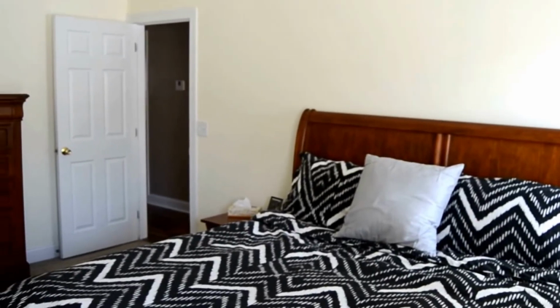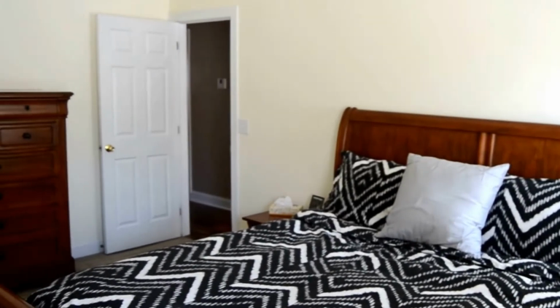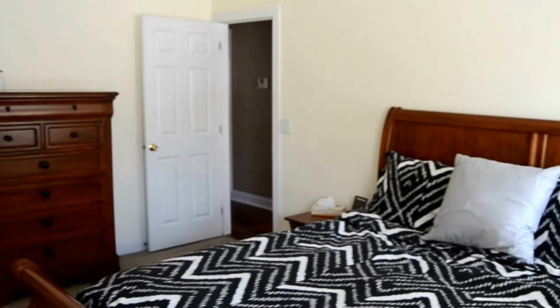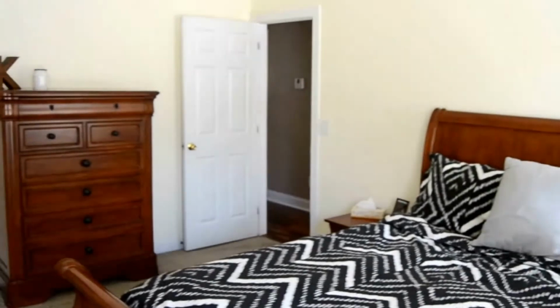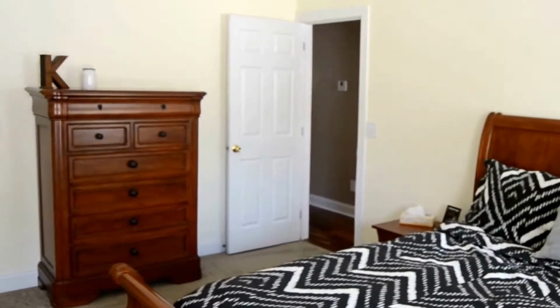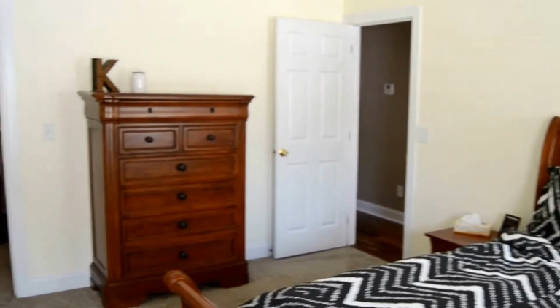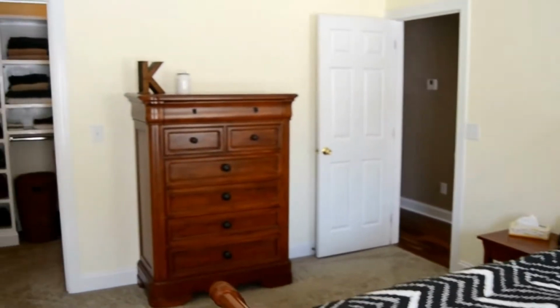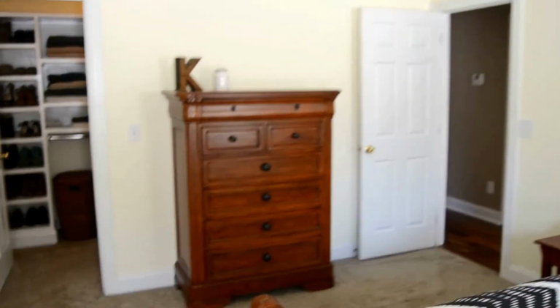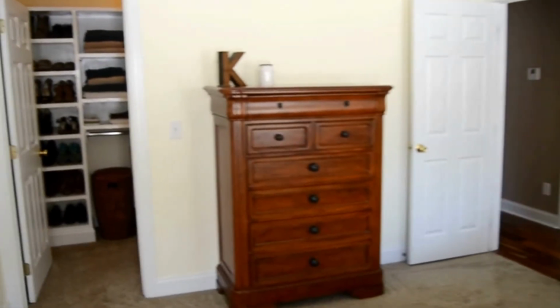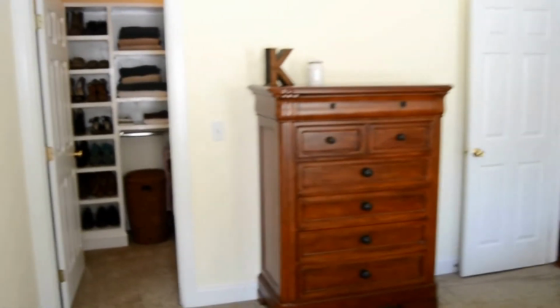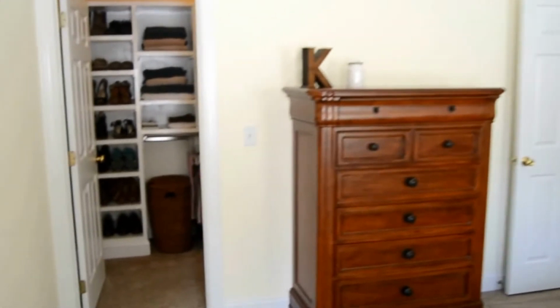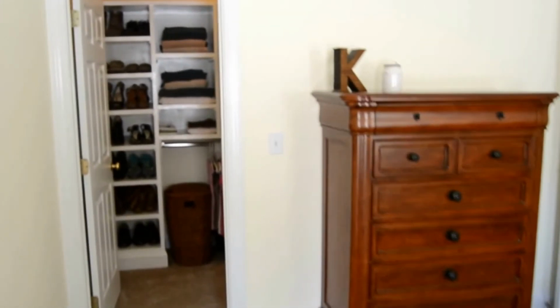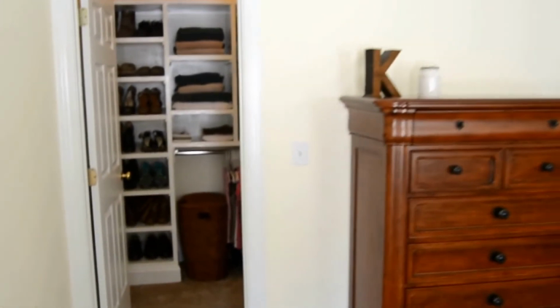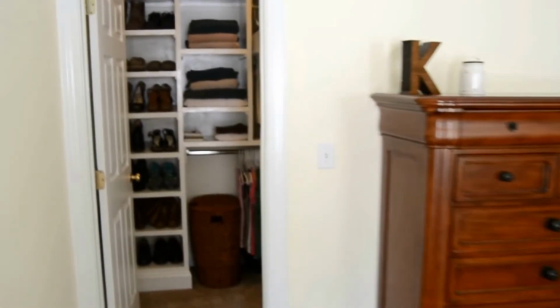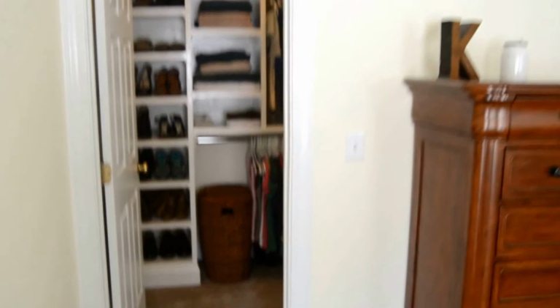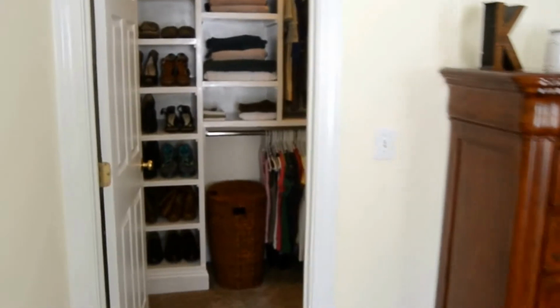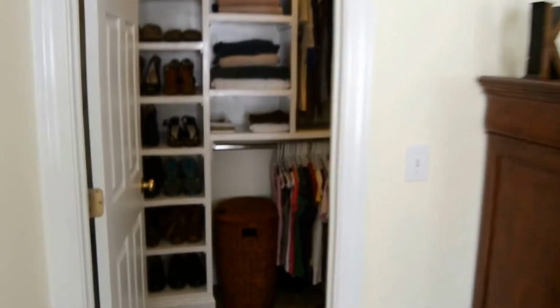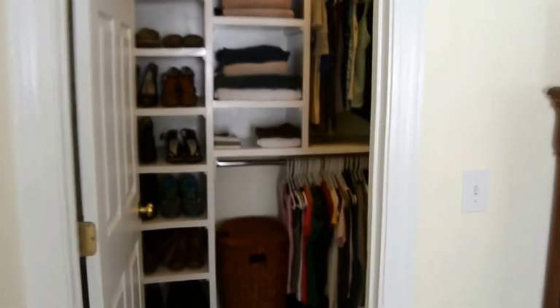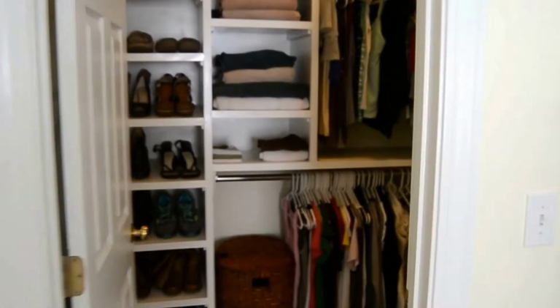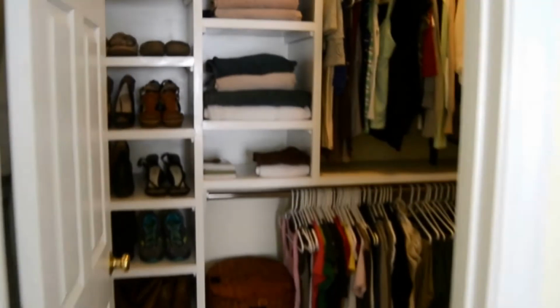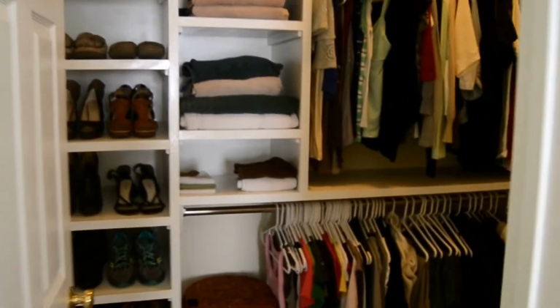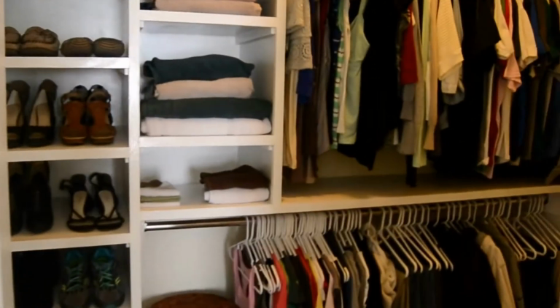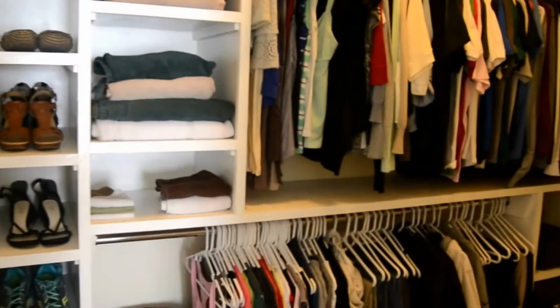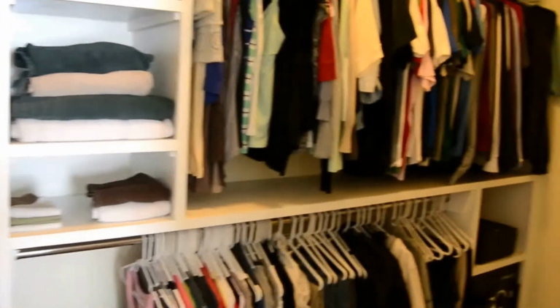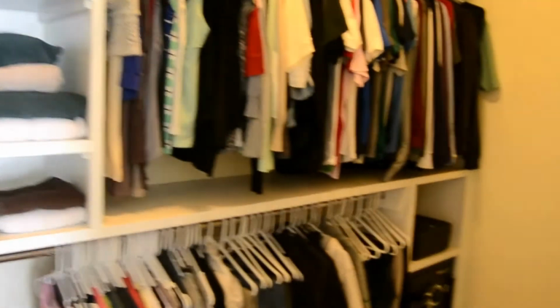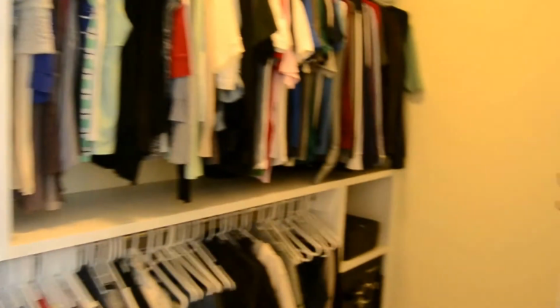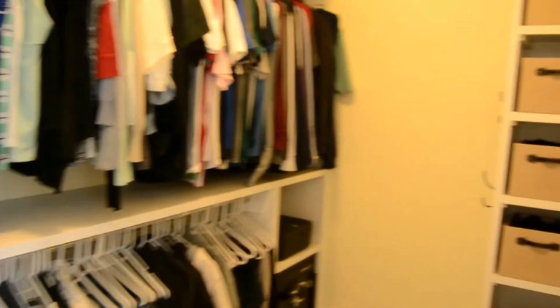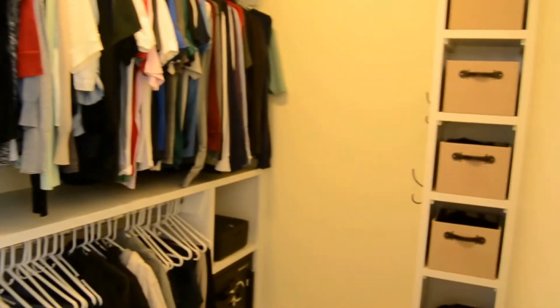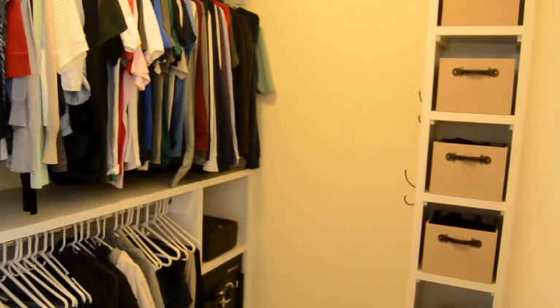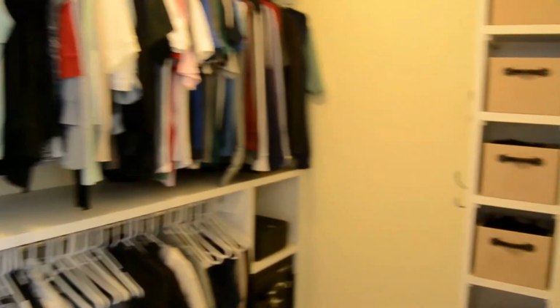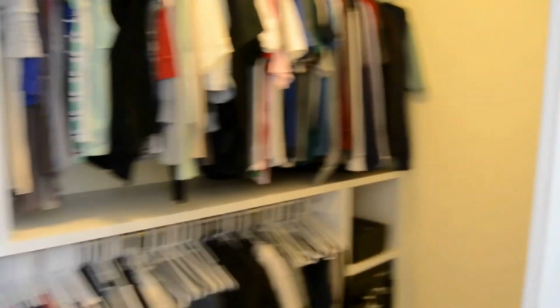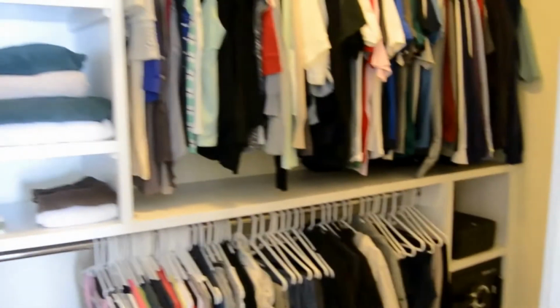This is the master bedroom — nice and bright, with vaulted ceilings as well and a large walk-in closet. As you've seen from the living room and everything else, this family has excellent taste.